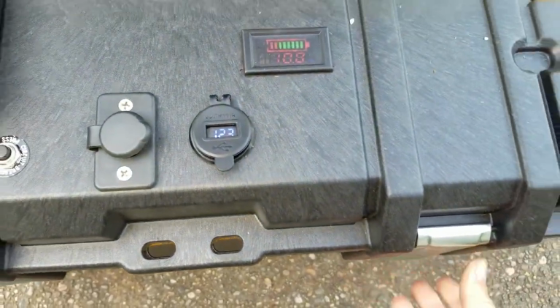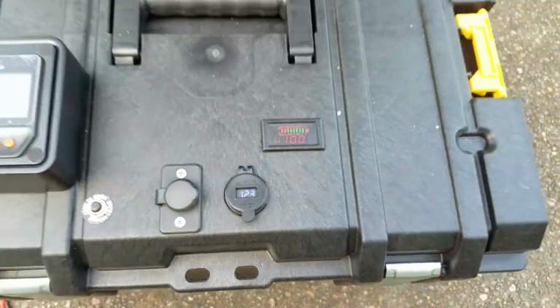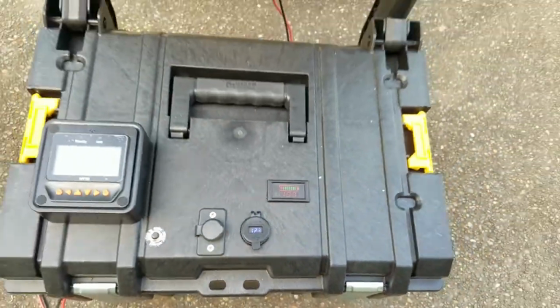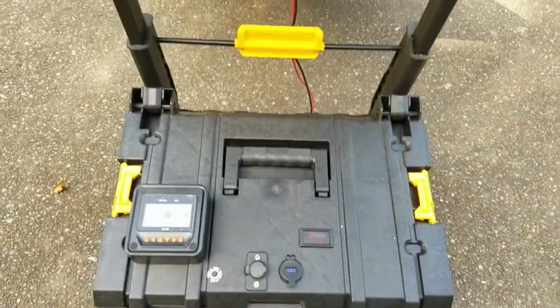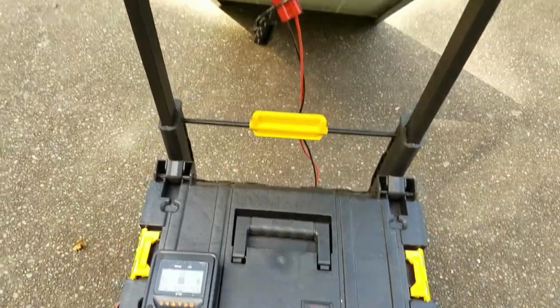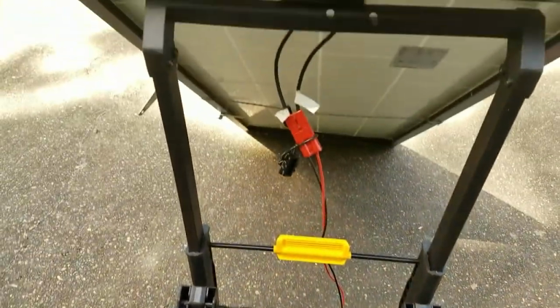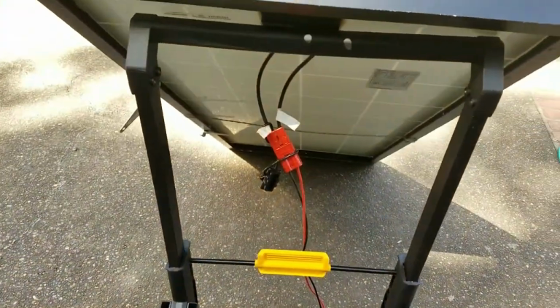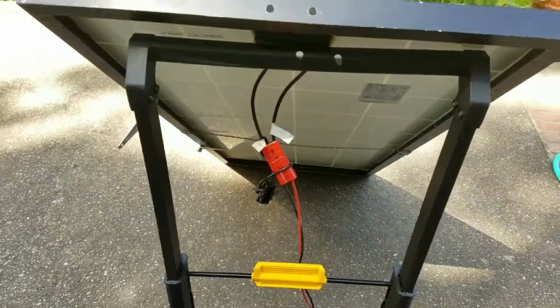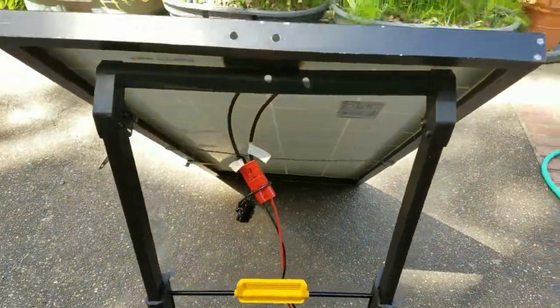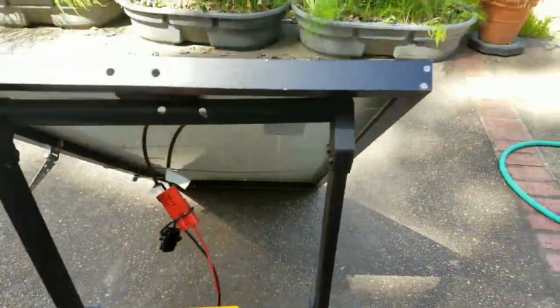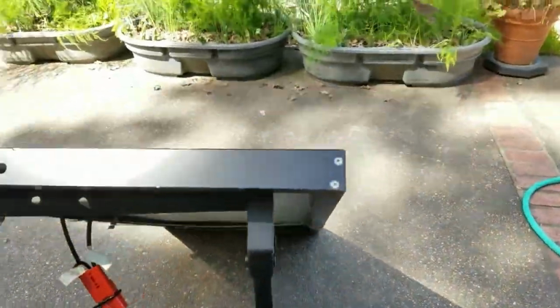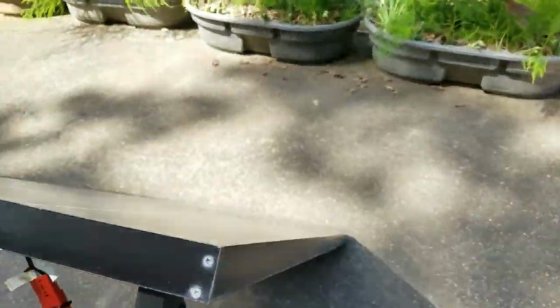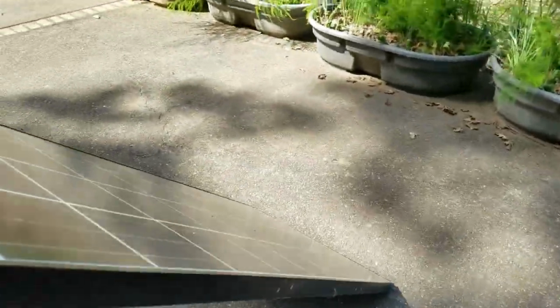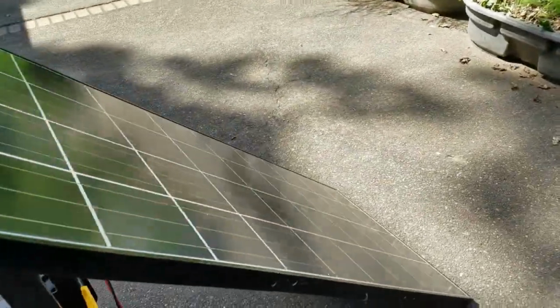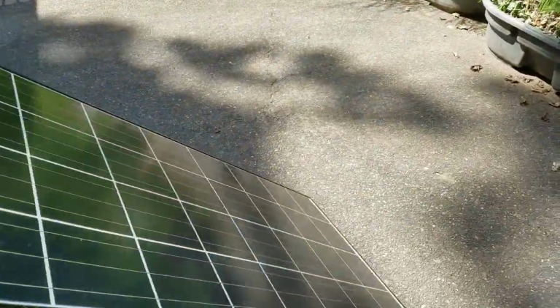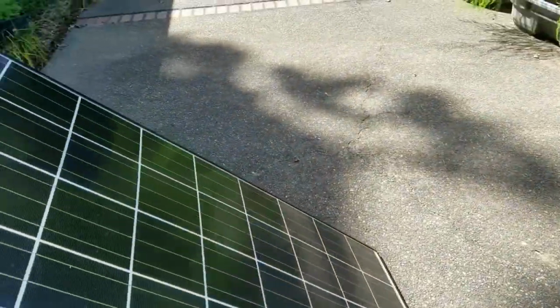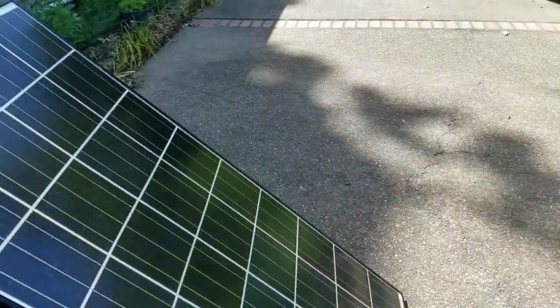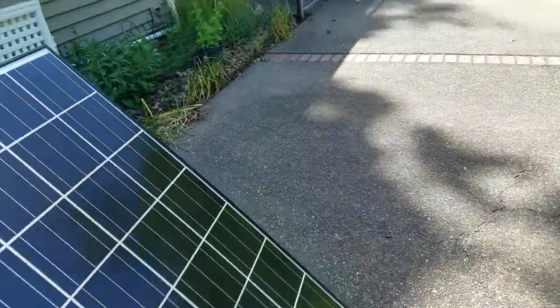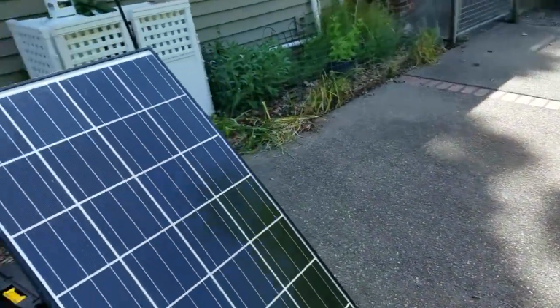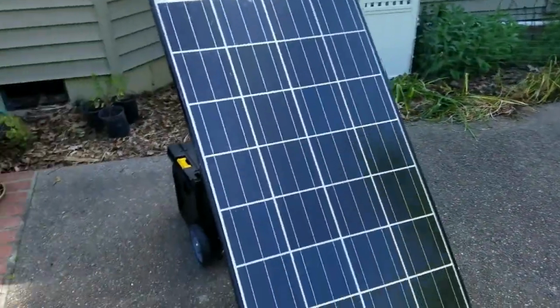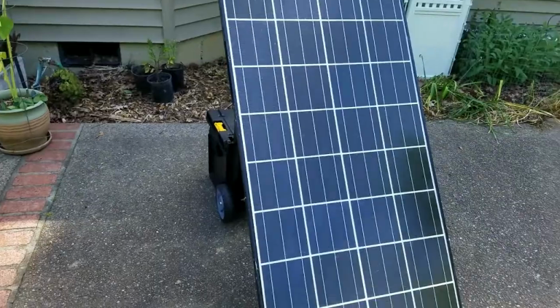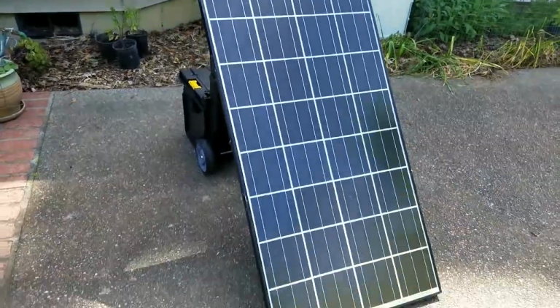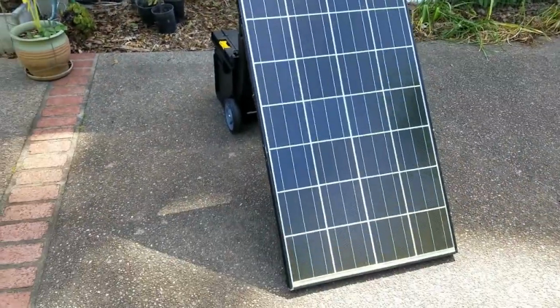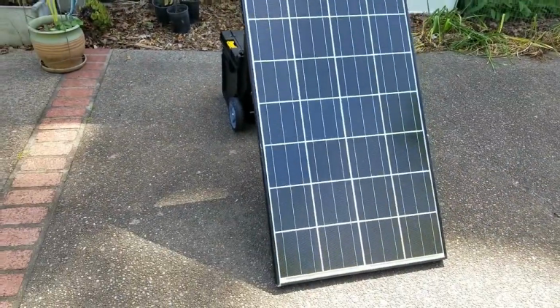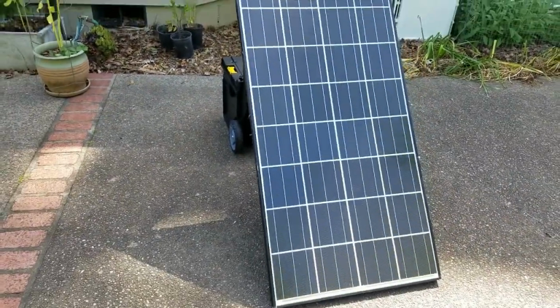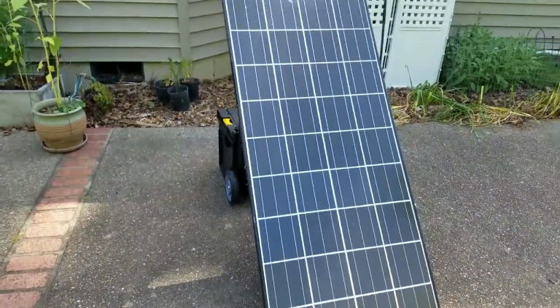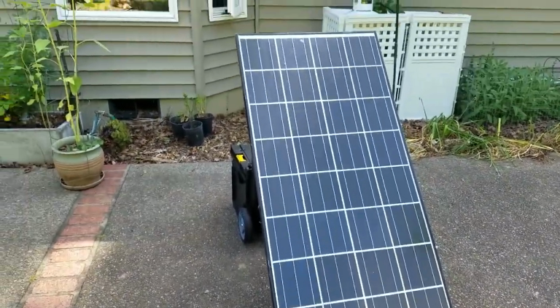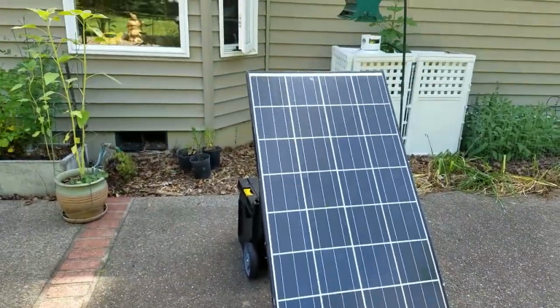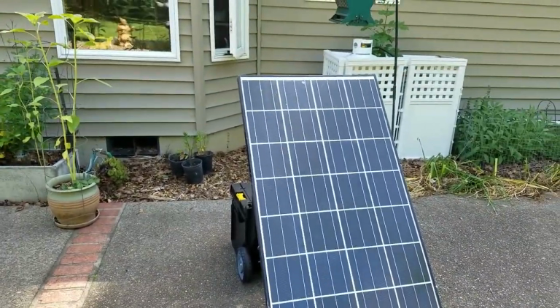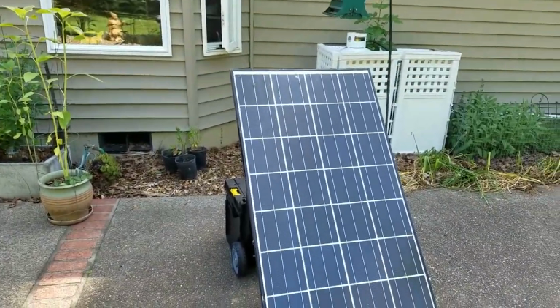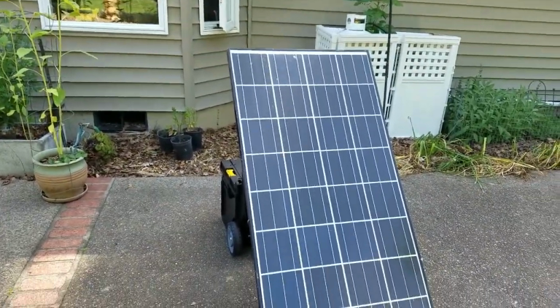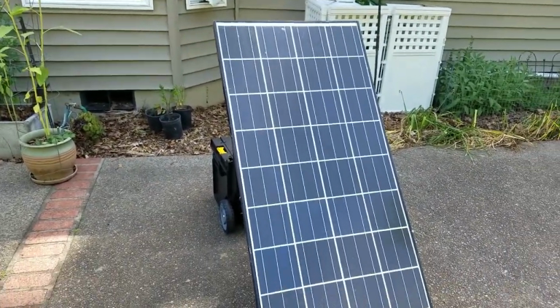How interested are you in solar? Let me know if you're interested in looking at a DIY solar project as well. Bye!